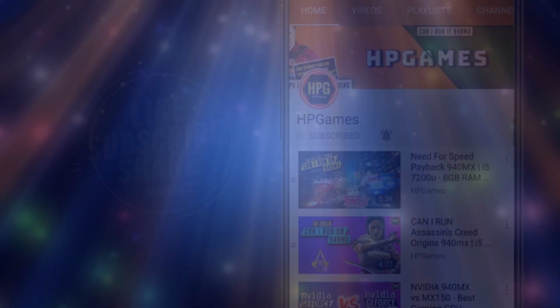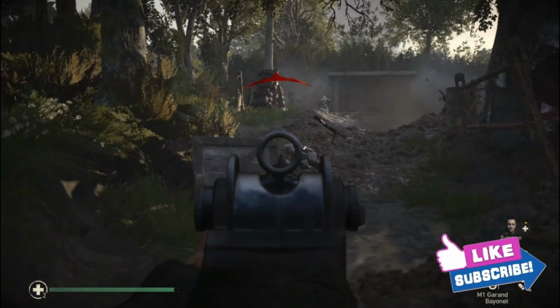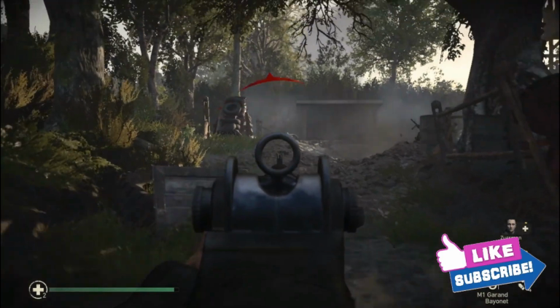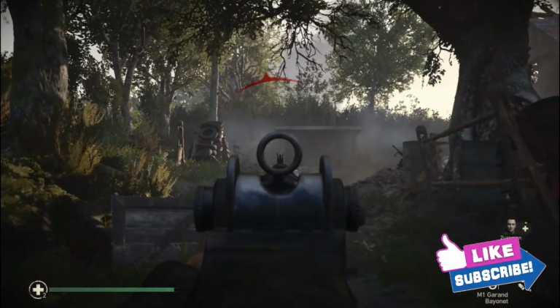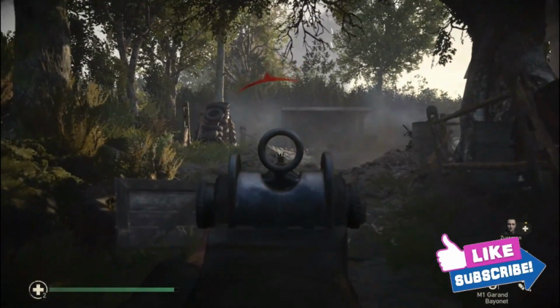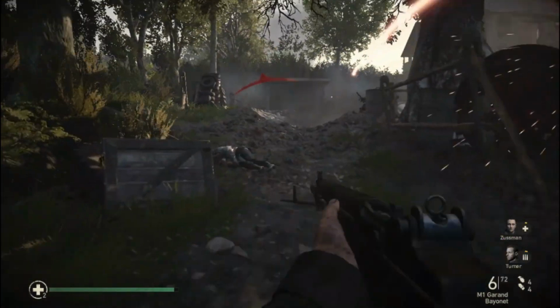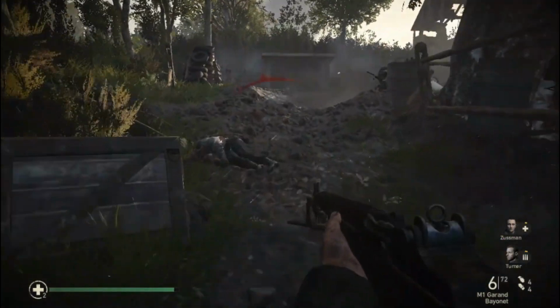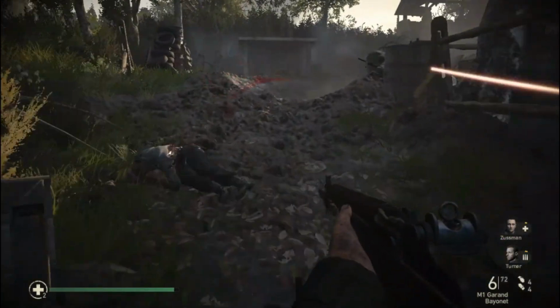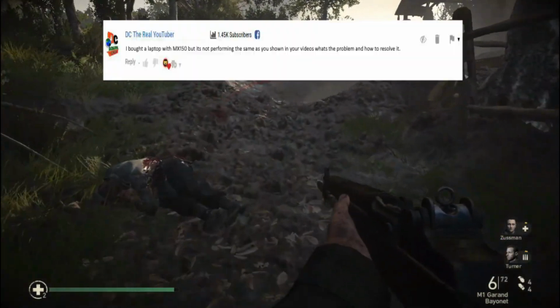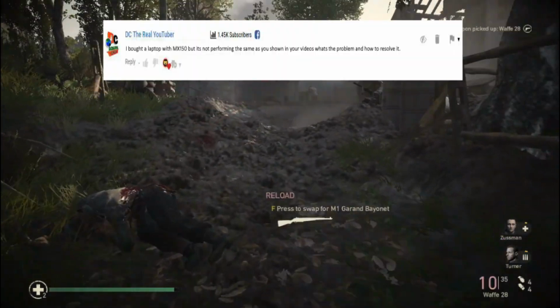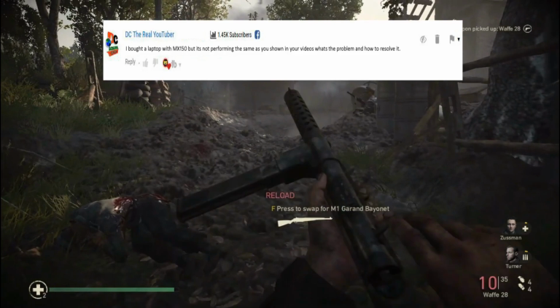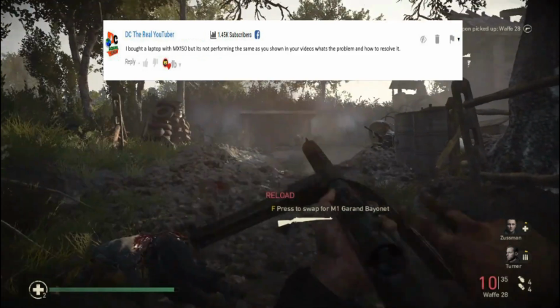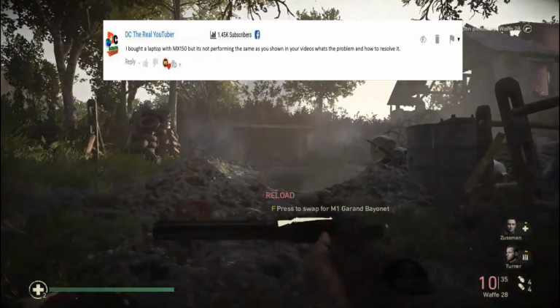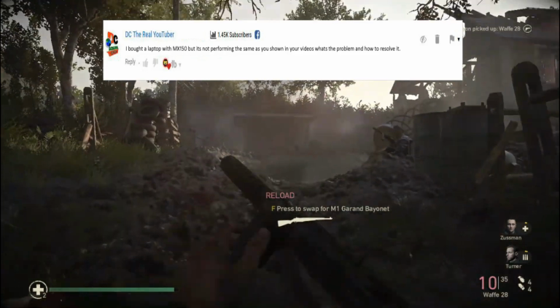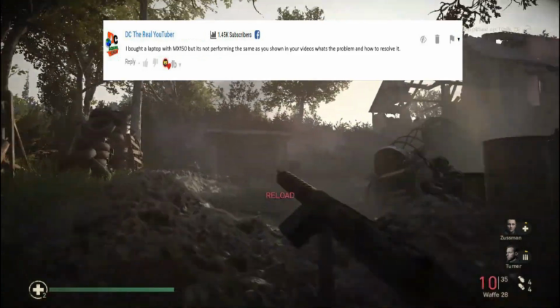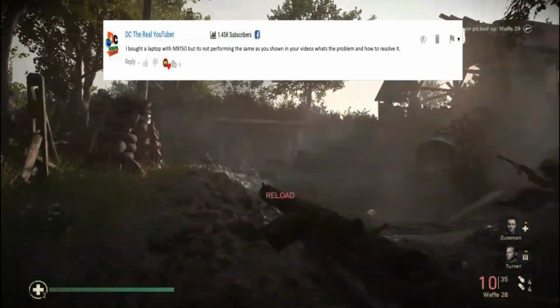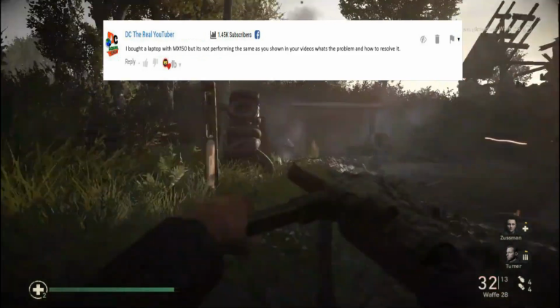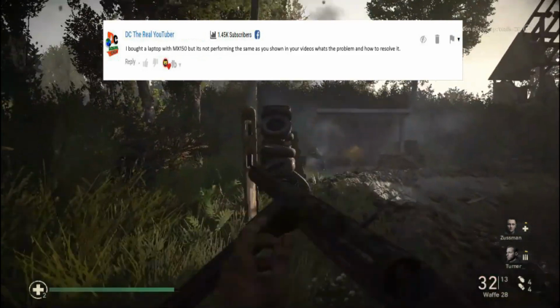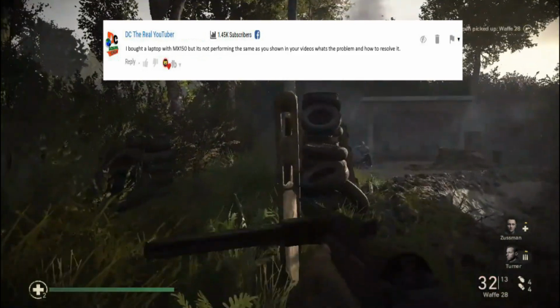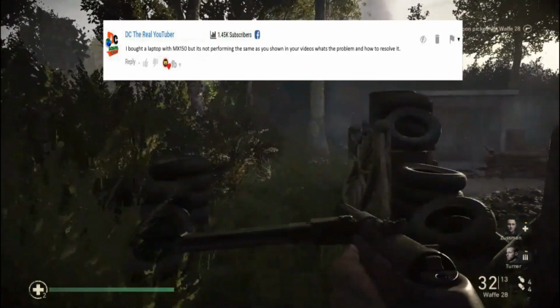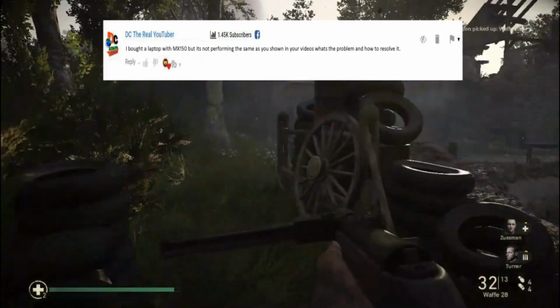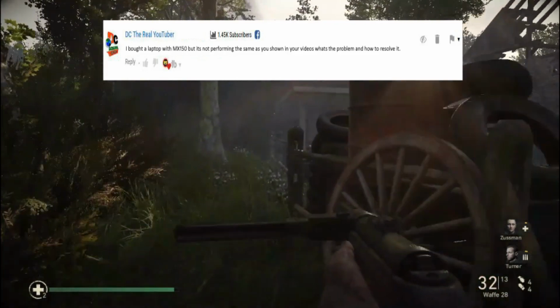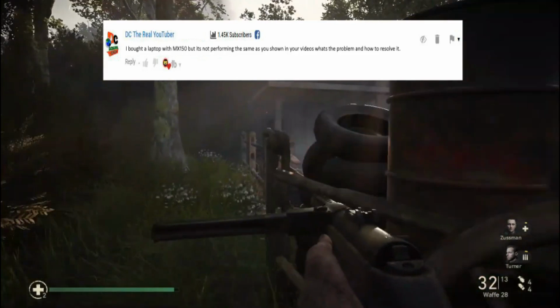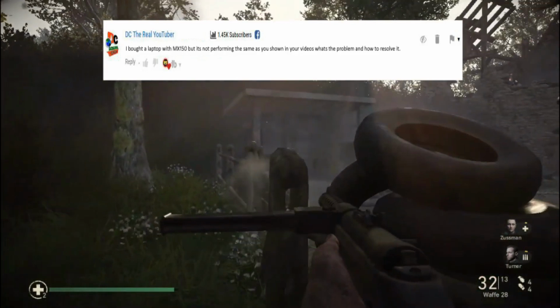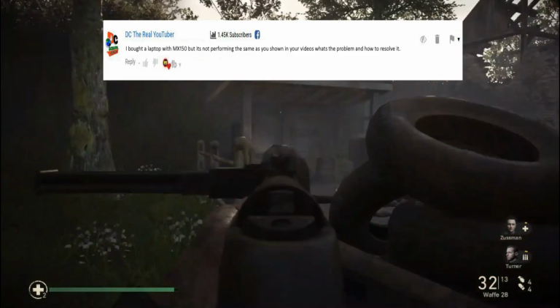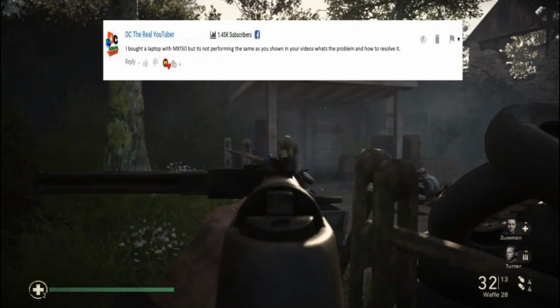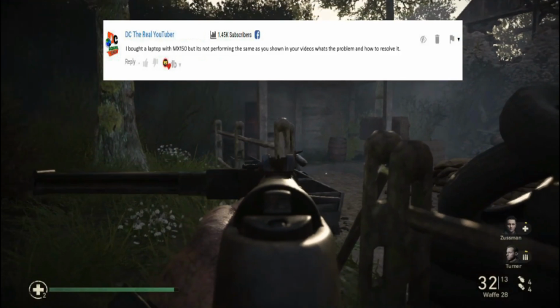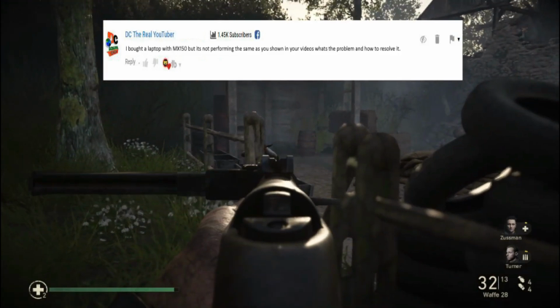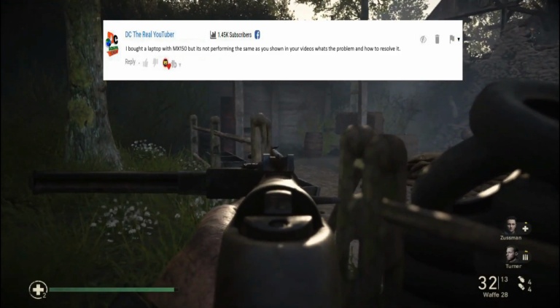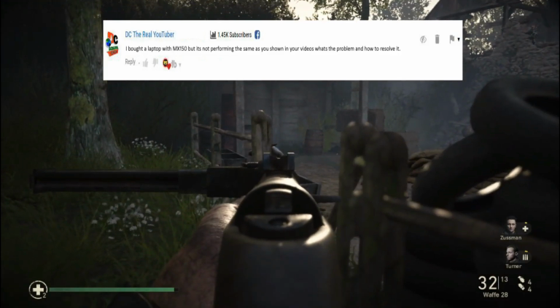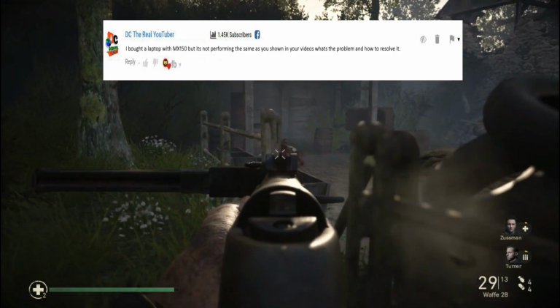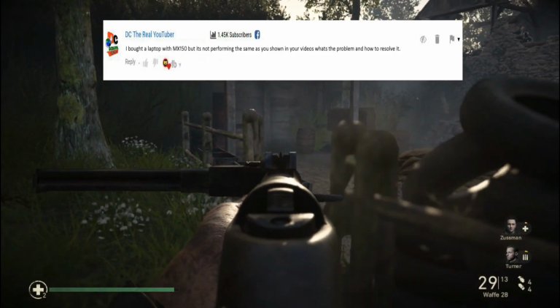A few days back, Digital Crony asked this question: I bought a laptop with MX150 but it's not performing the same as you showed in your videos. What's the problem and how to resolve it?